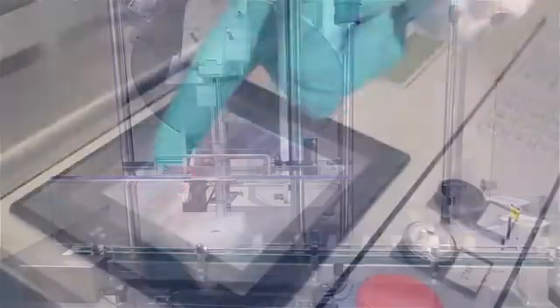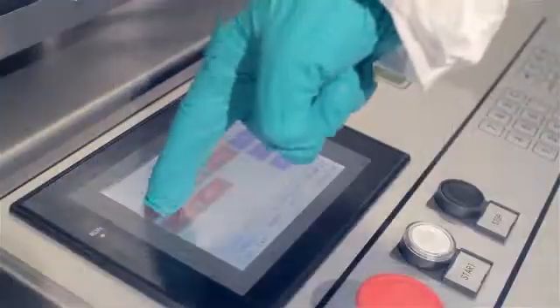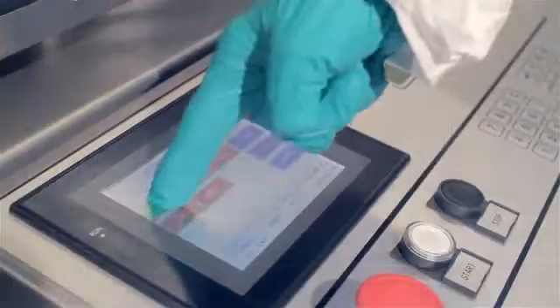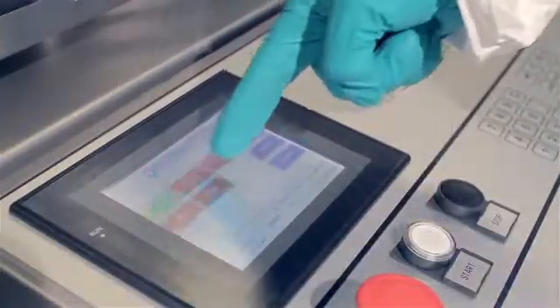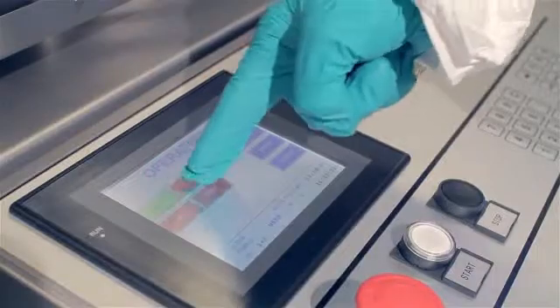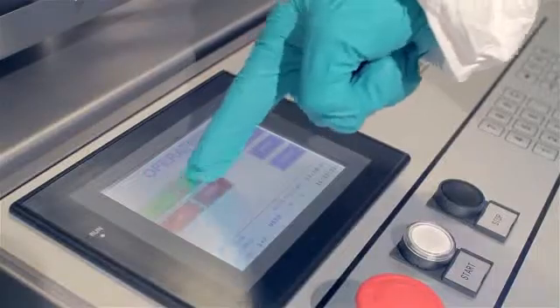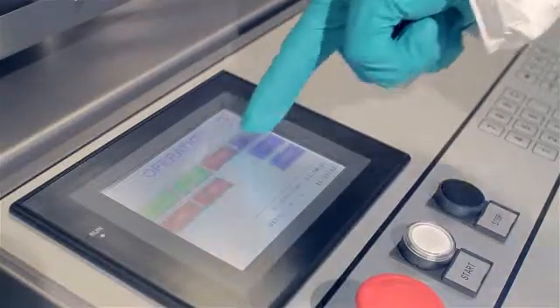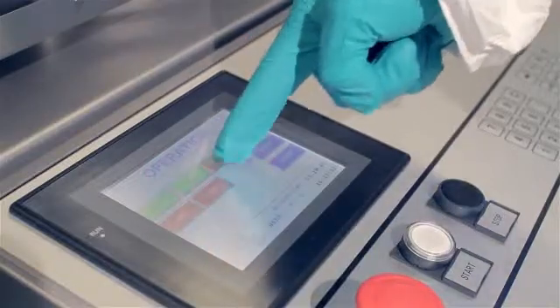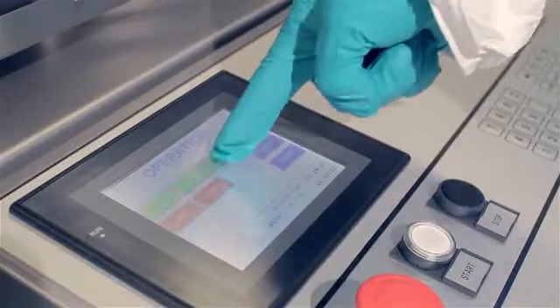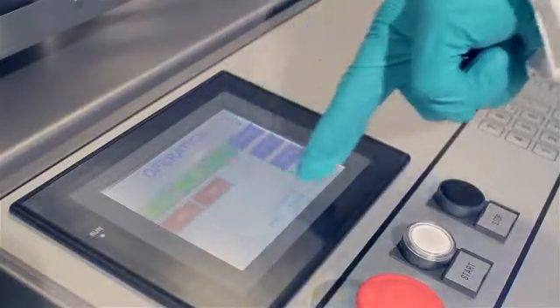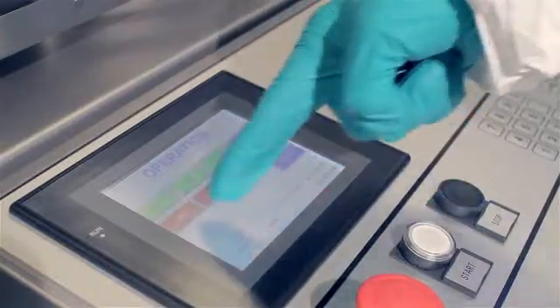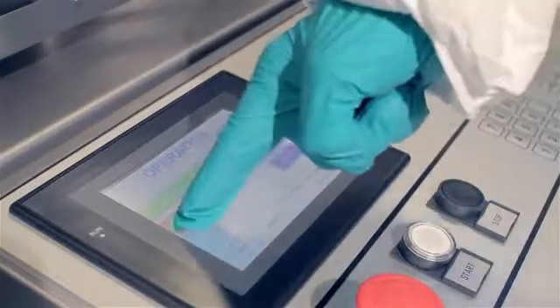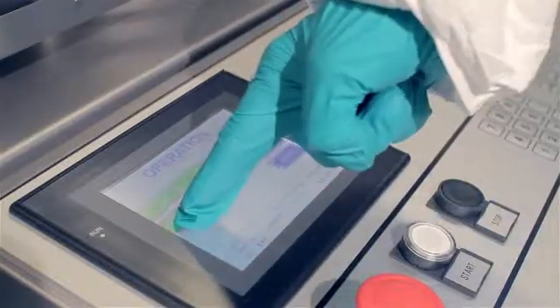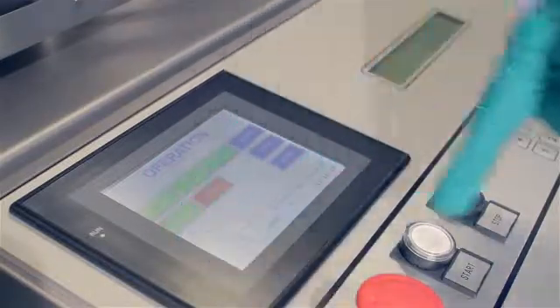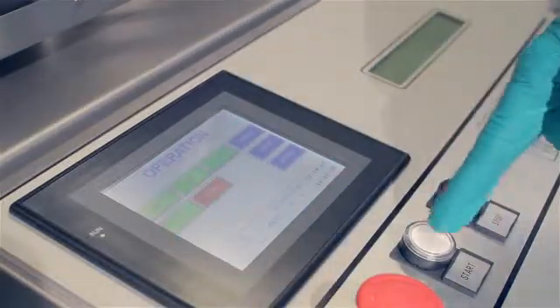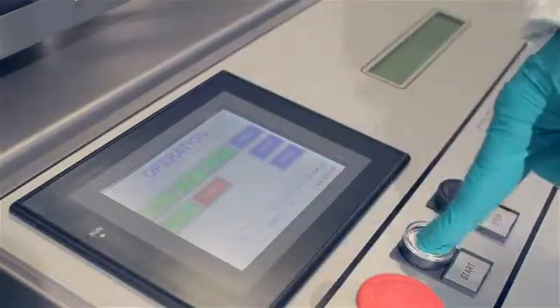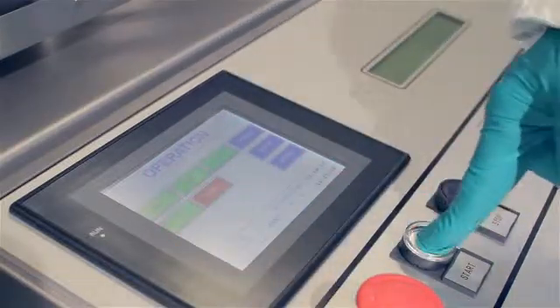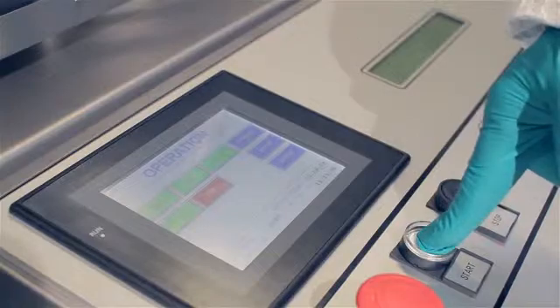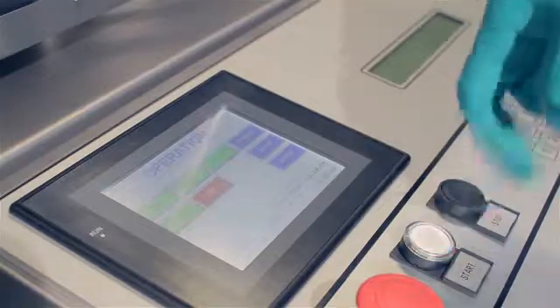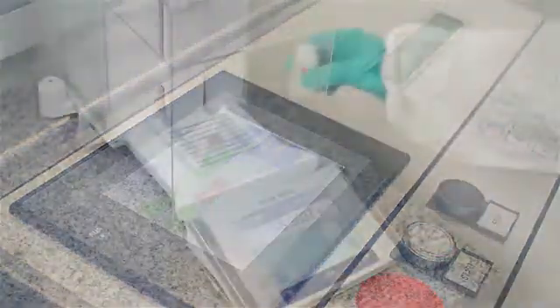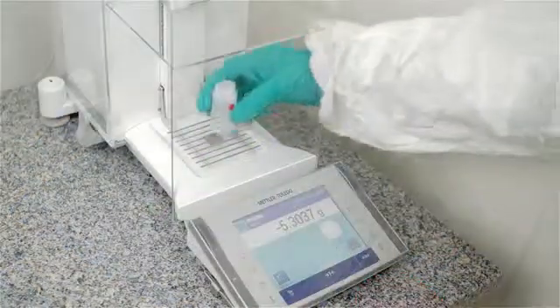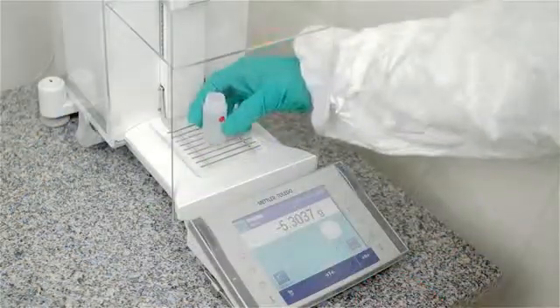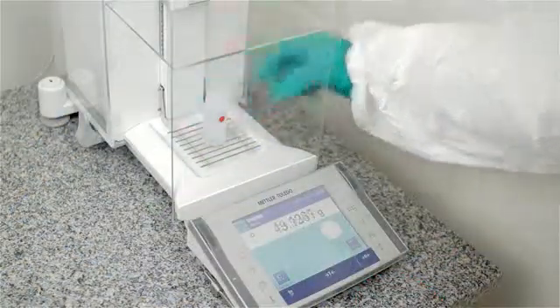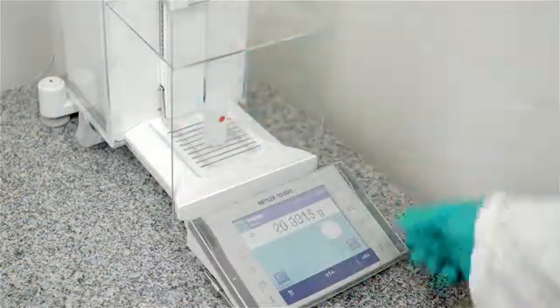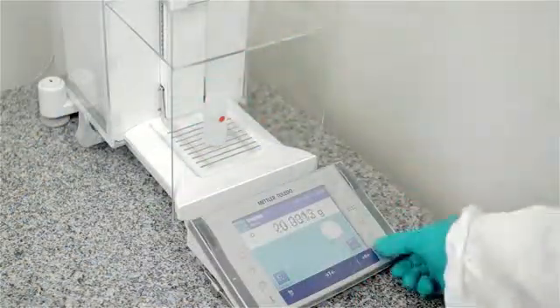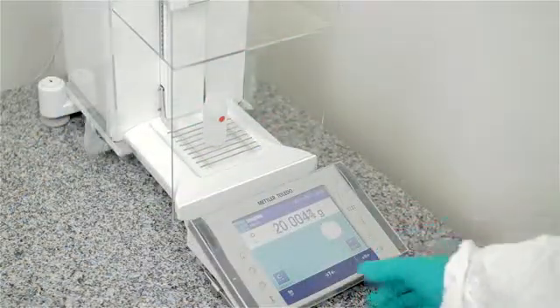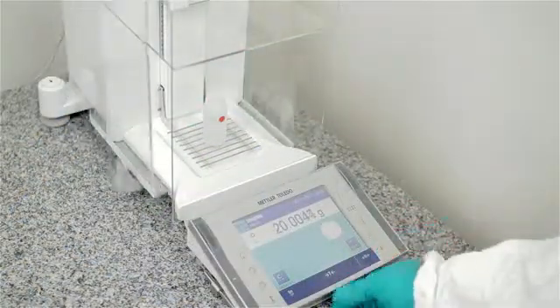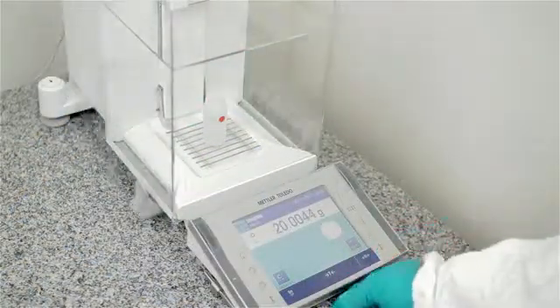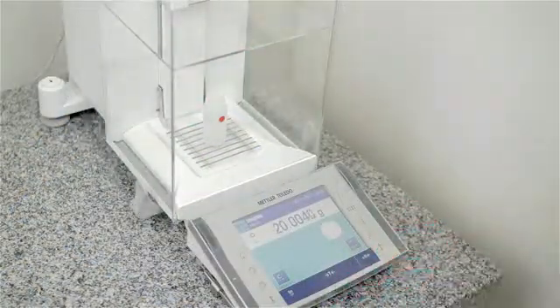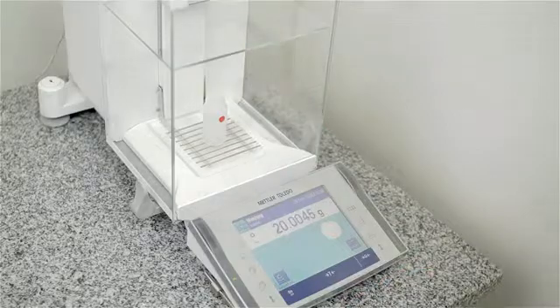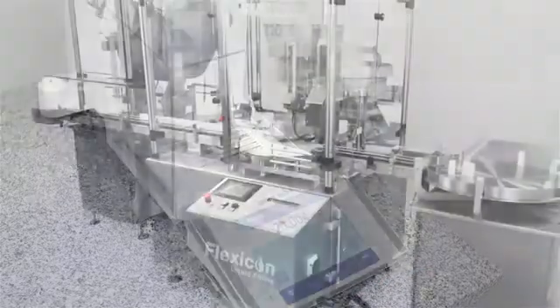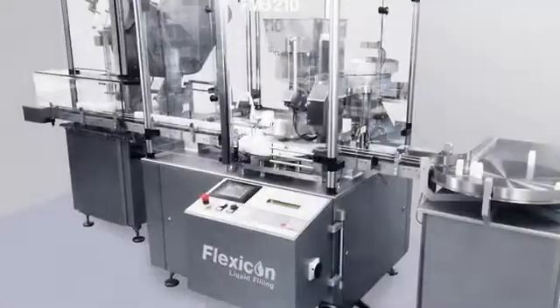An intuitive HMI ensures easy changeover without the need for support from outside the clean room. Calibrating the fill volume can easily be done and documented using a standard balance connected to the control panel.